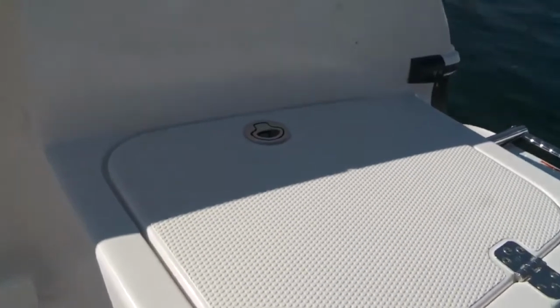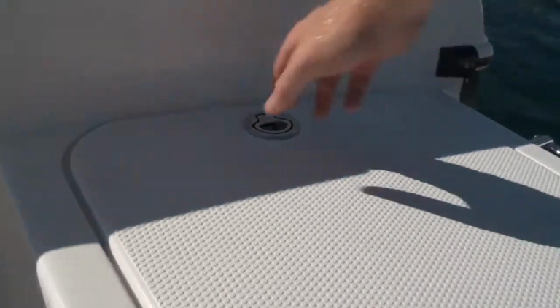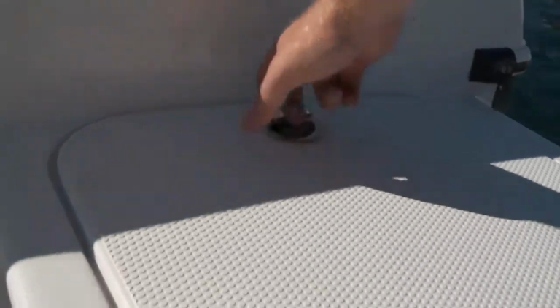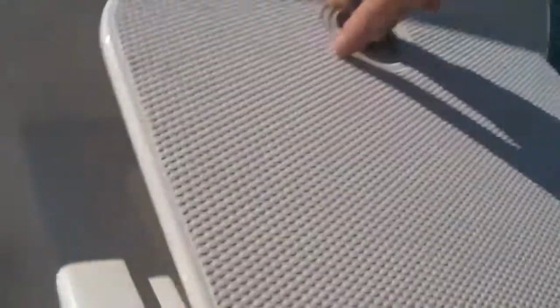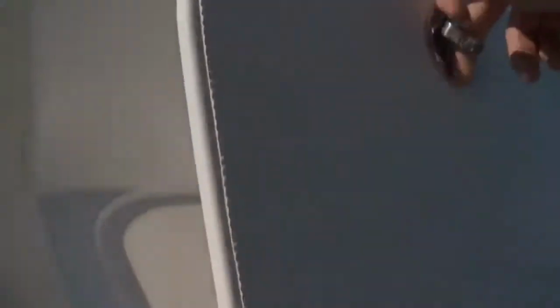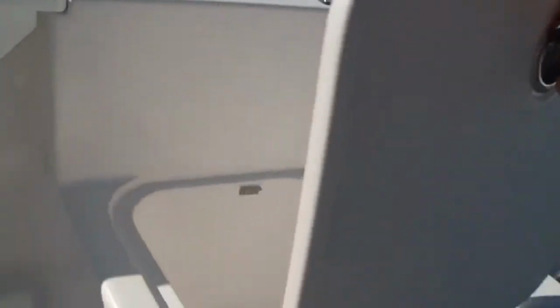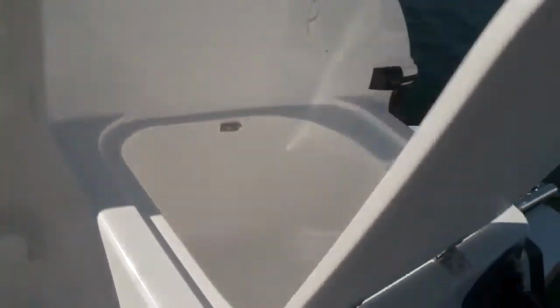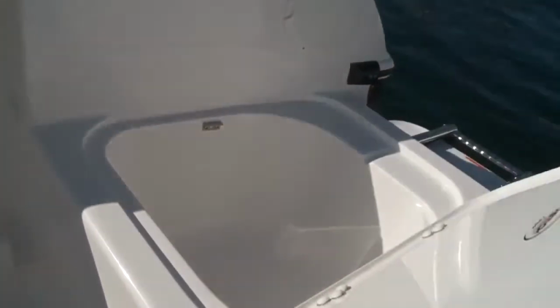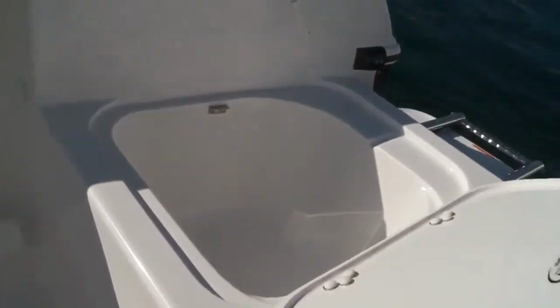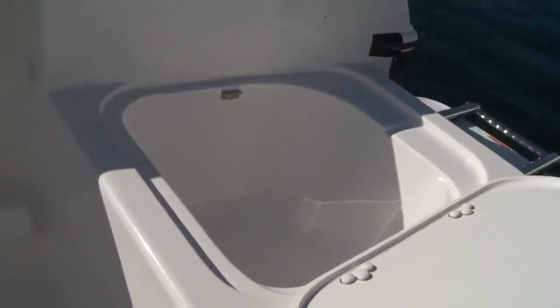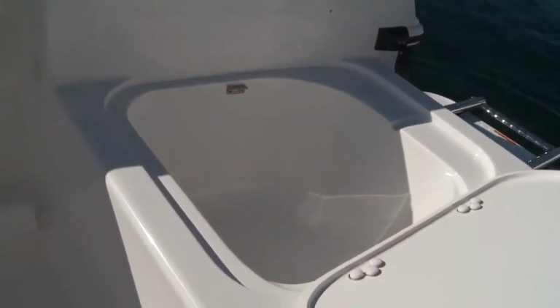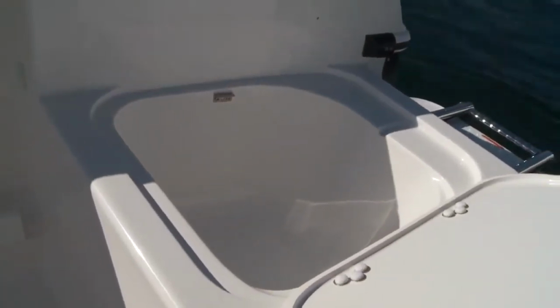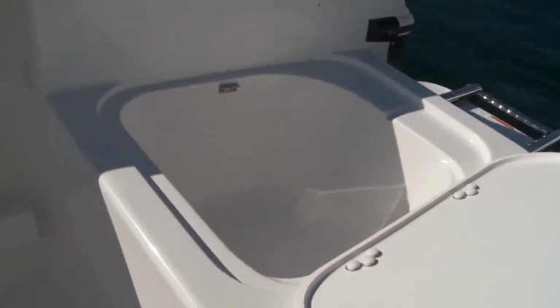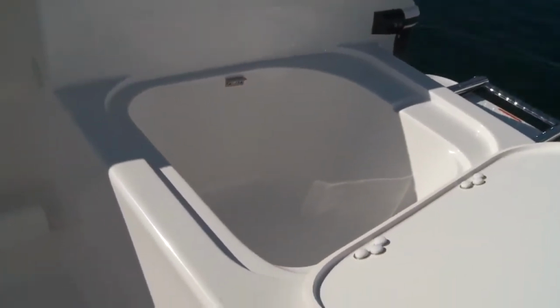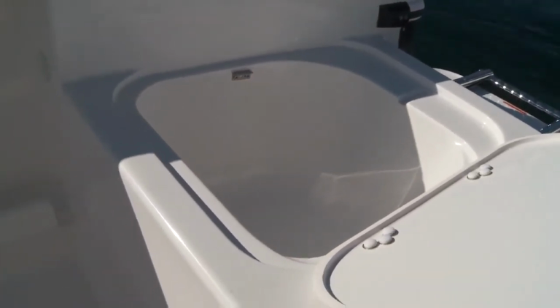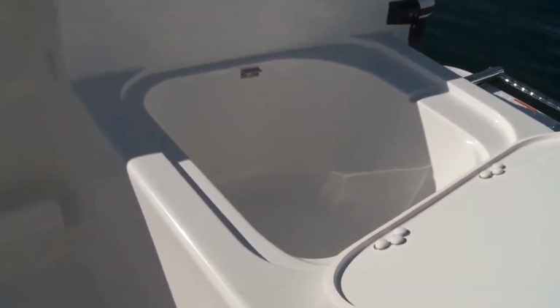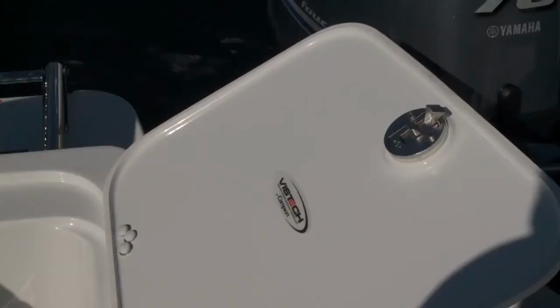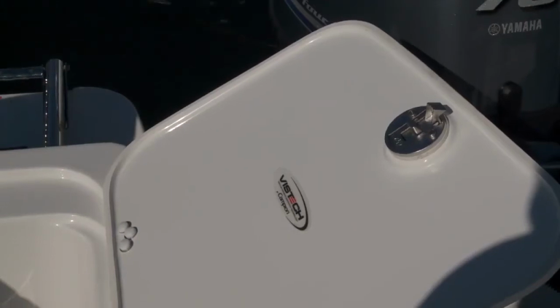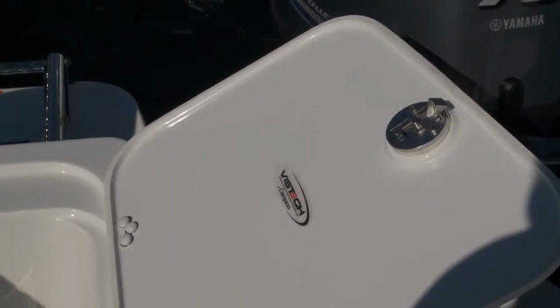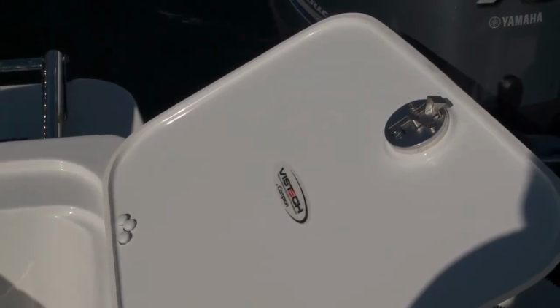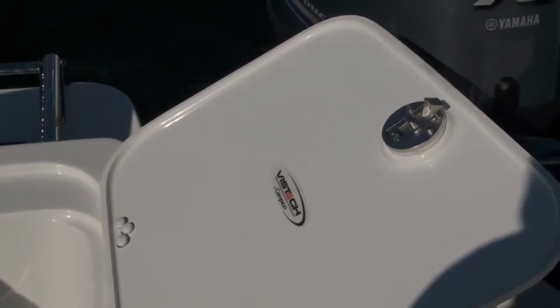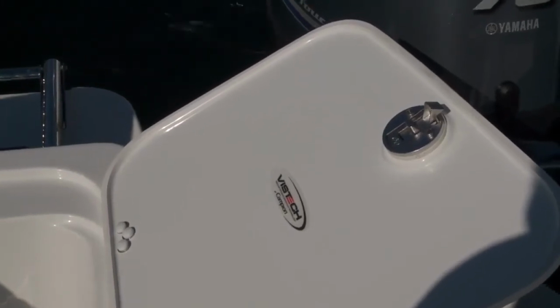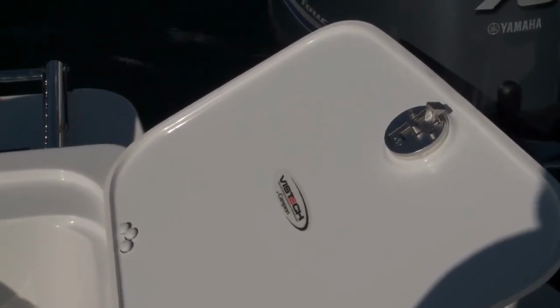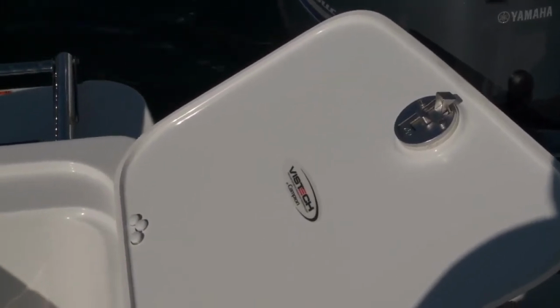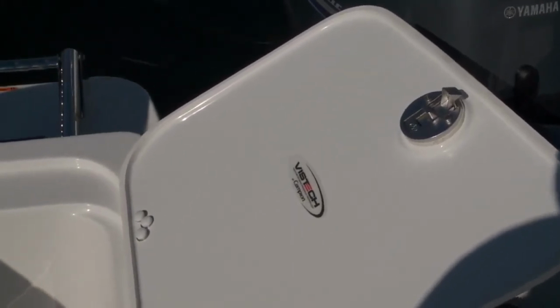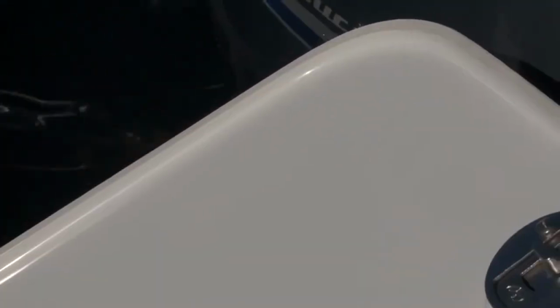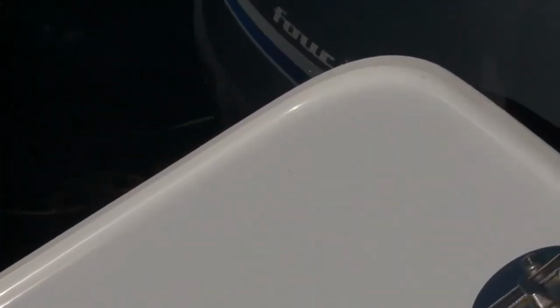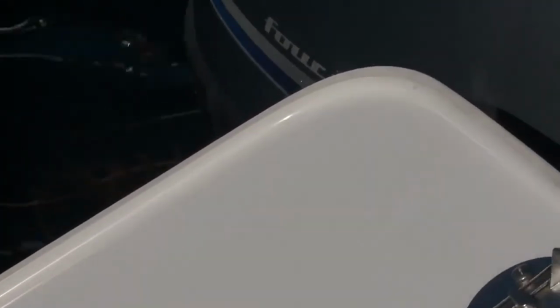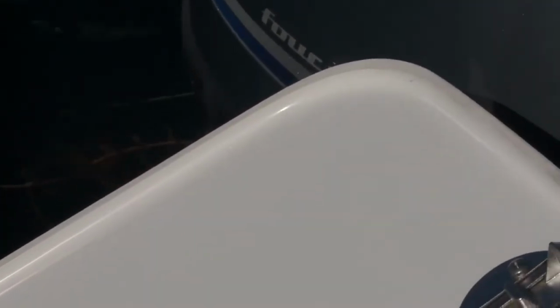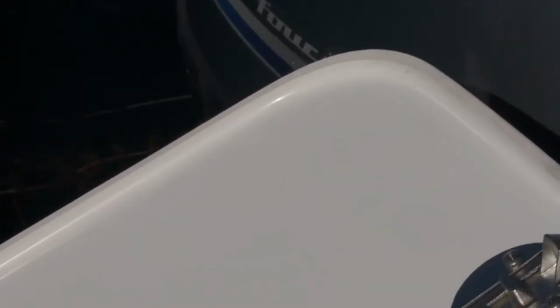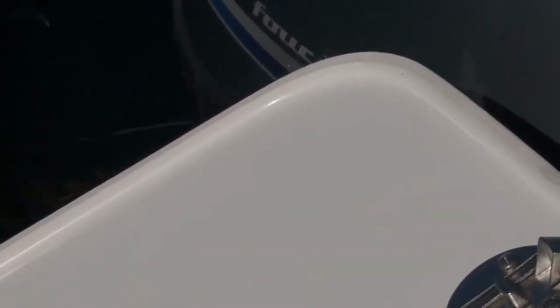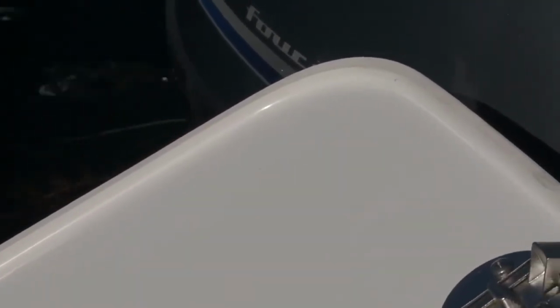There's storage at the stern, which gives you a glimpse at the Campion quality. They're clean and well-finished, showcasing Campion's new VizTech vacuum technology that gives you clean edges with no raw fiberglass.